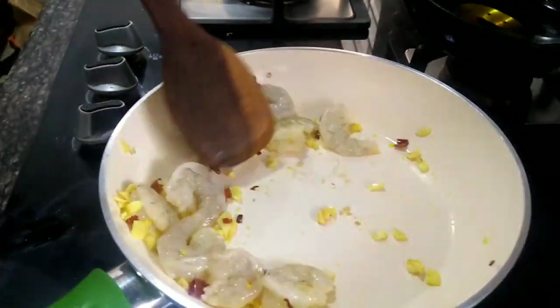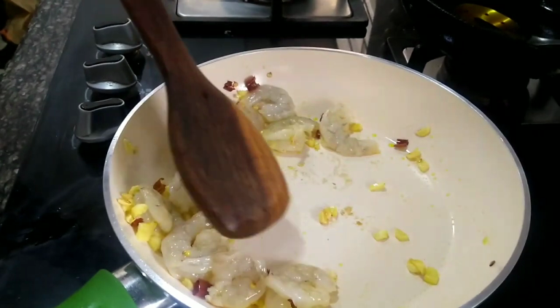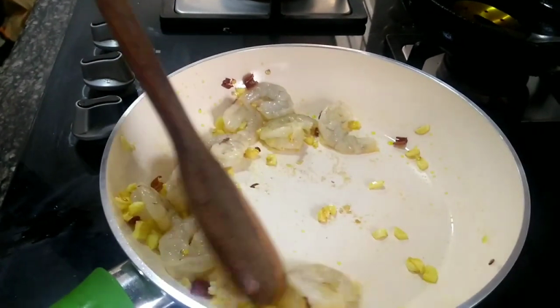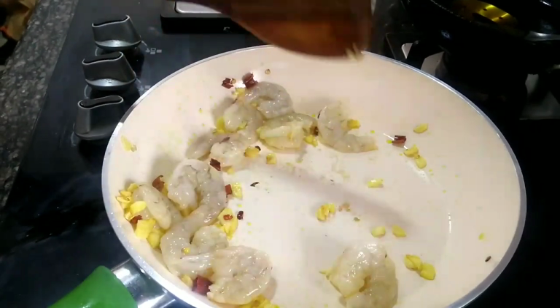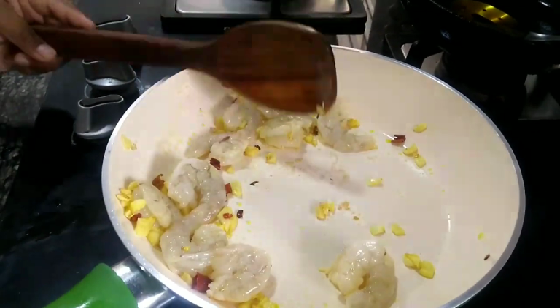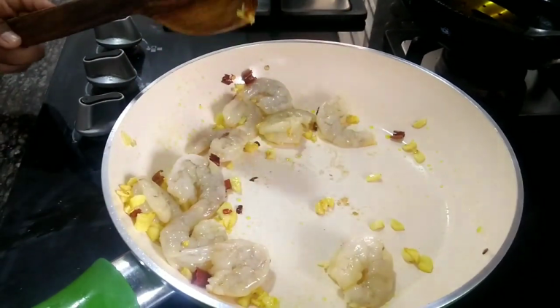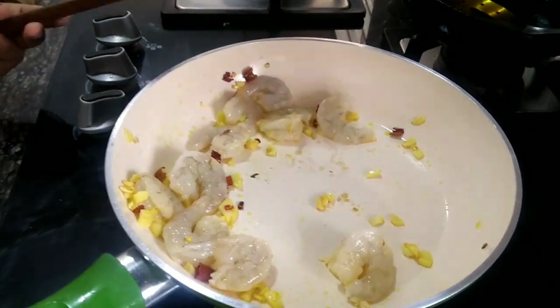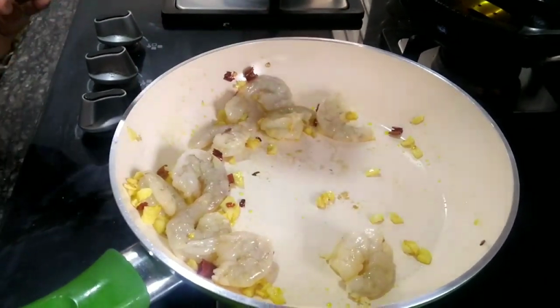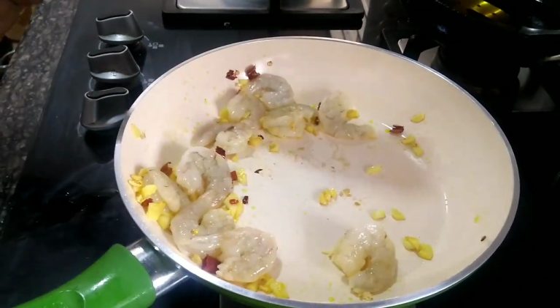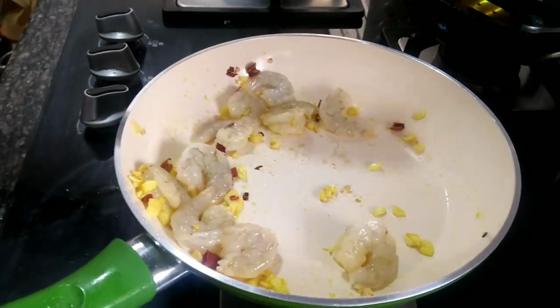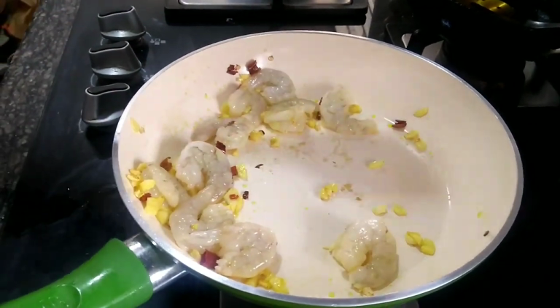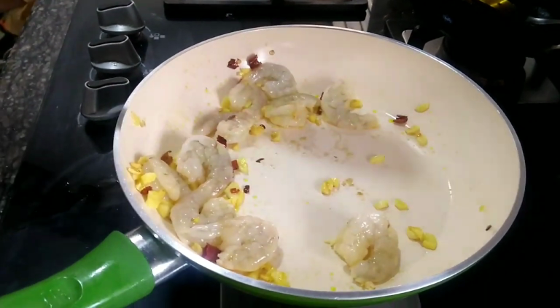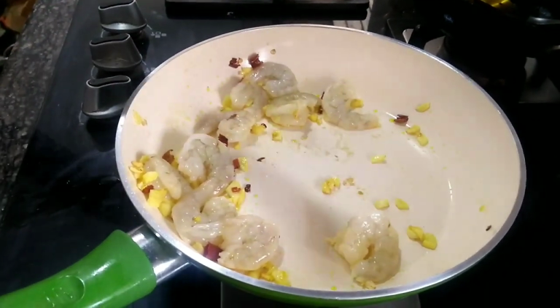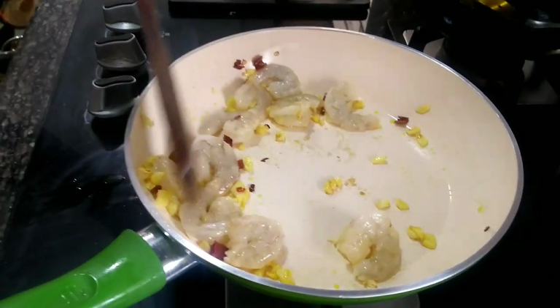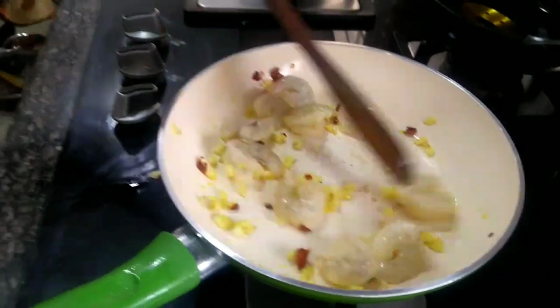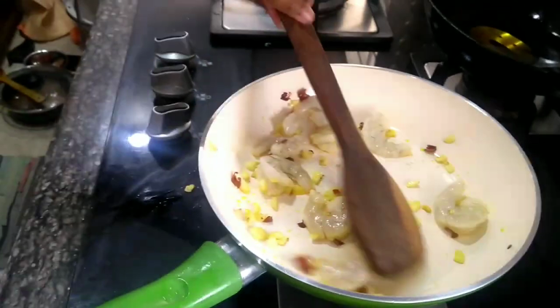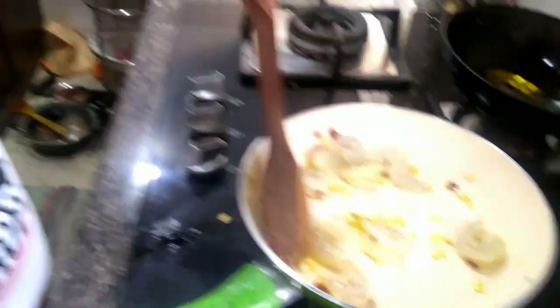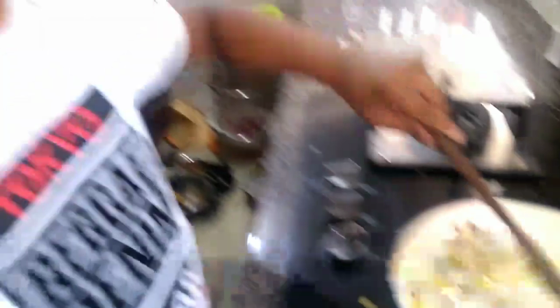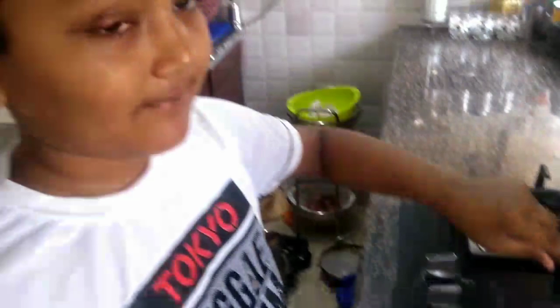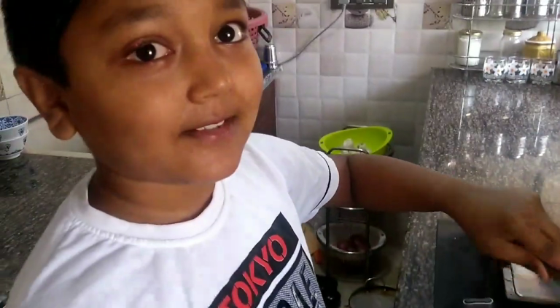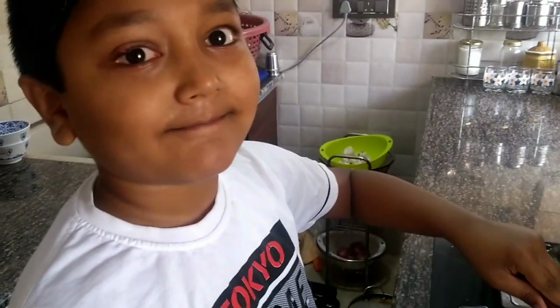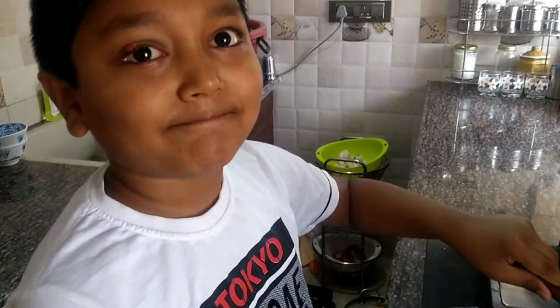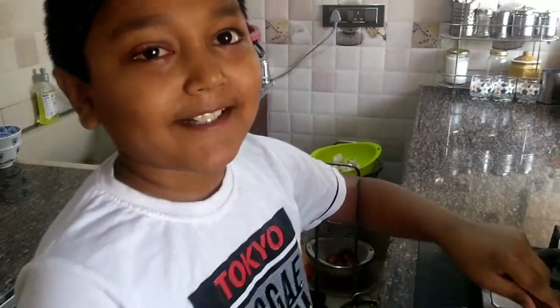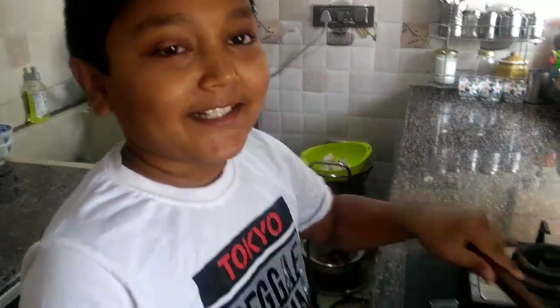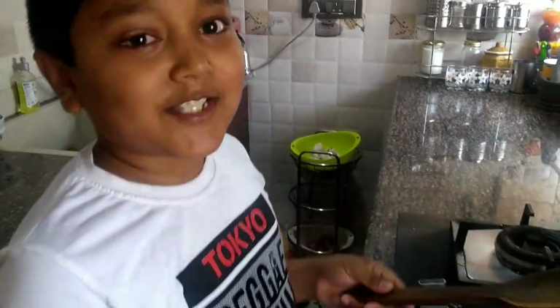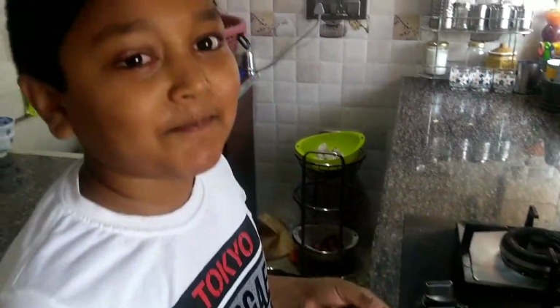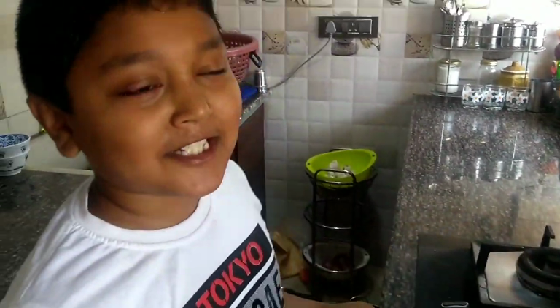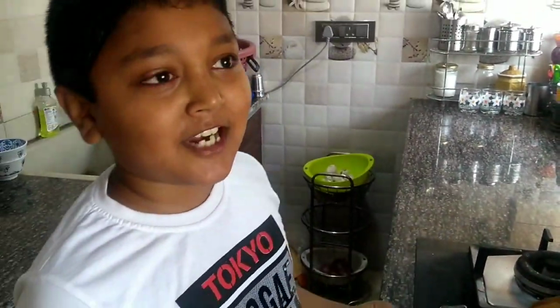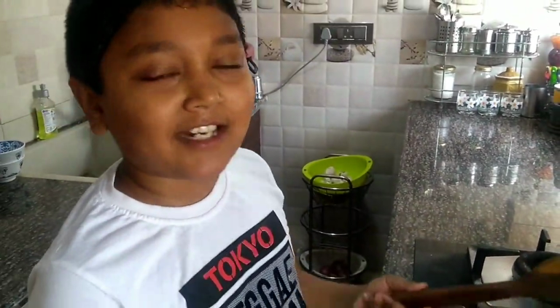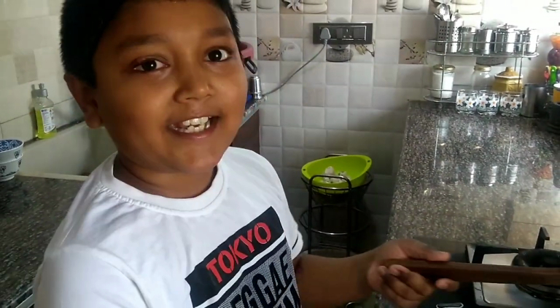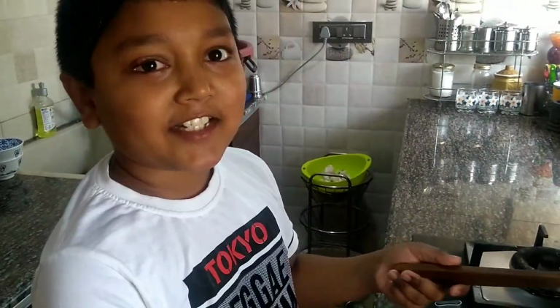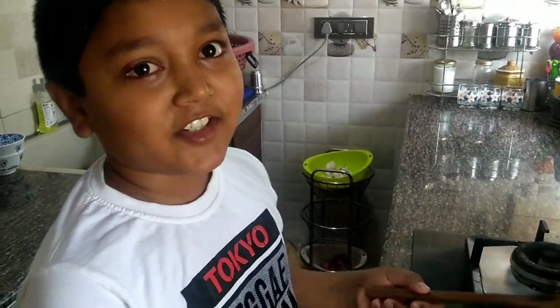This is a simple dish but a very tasty dish.